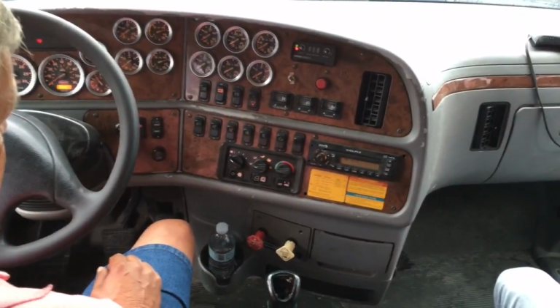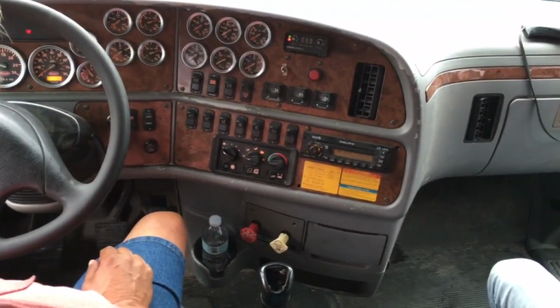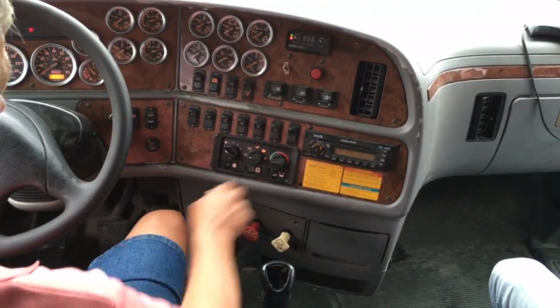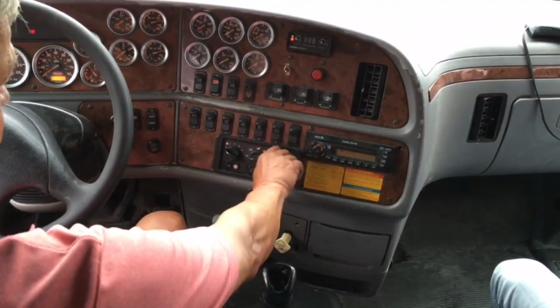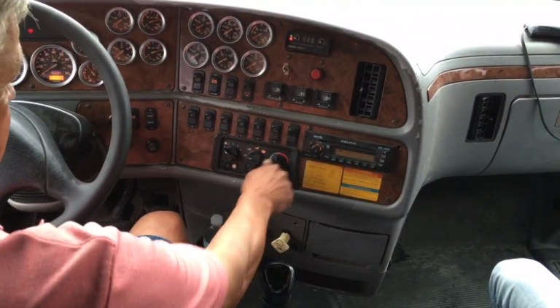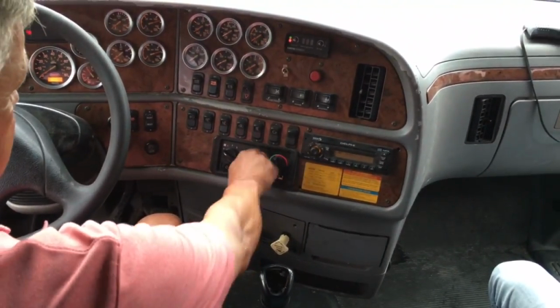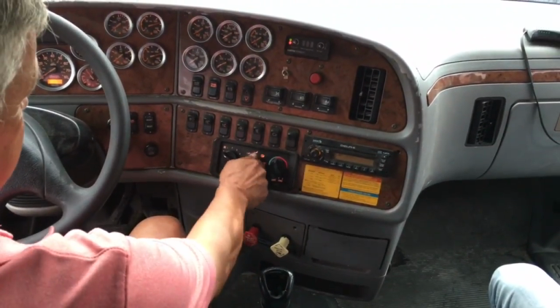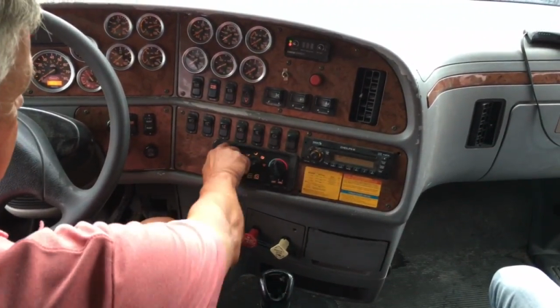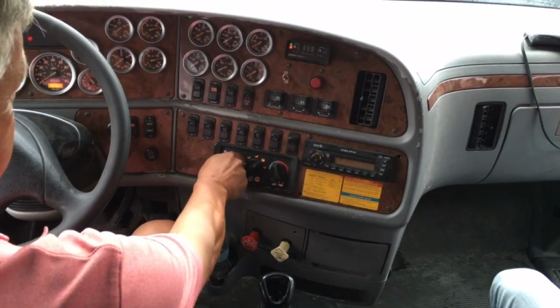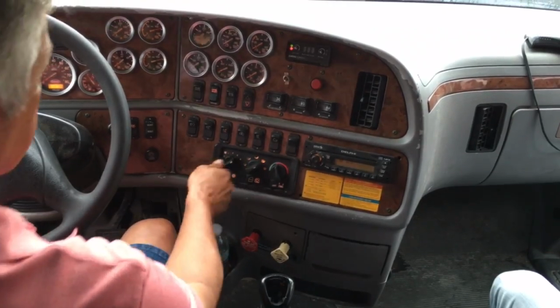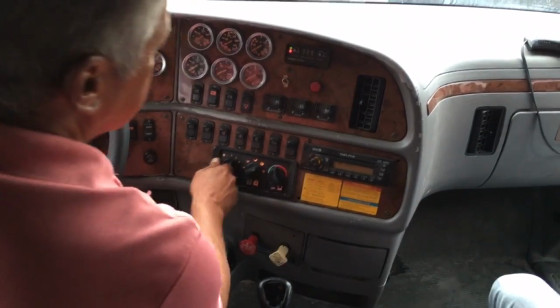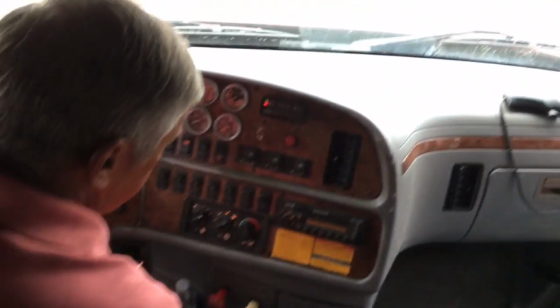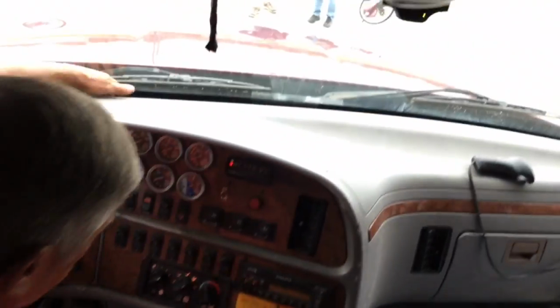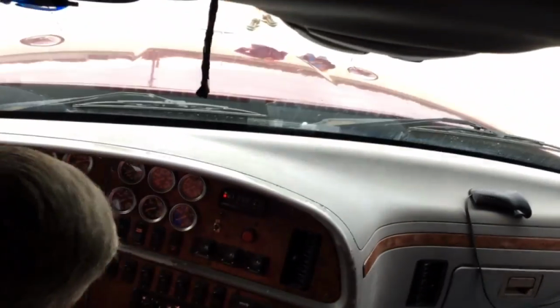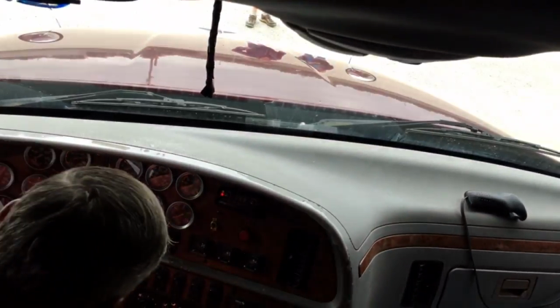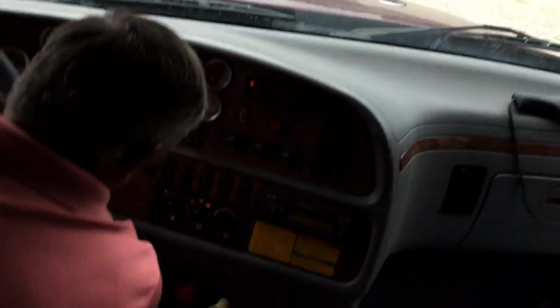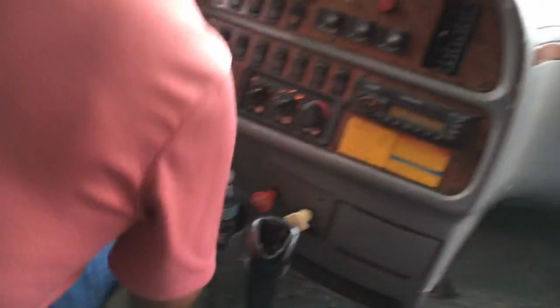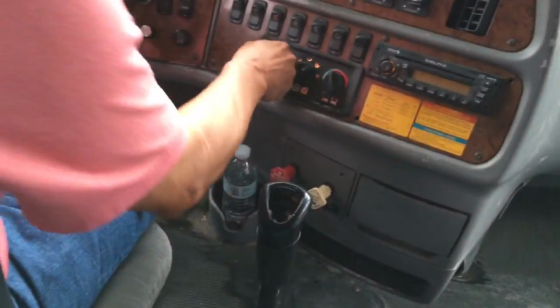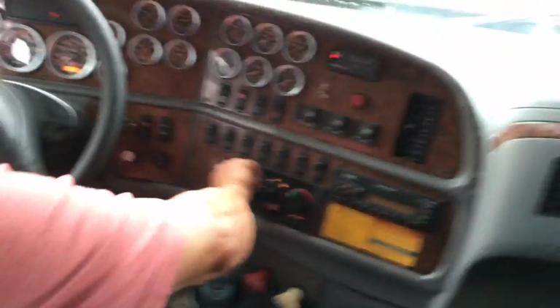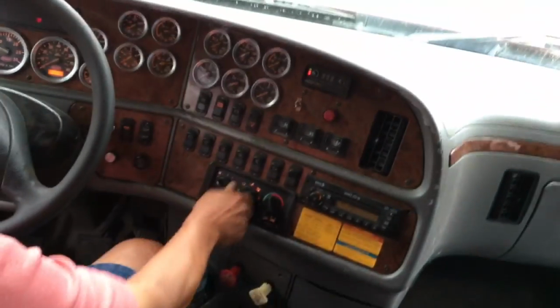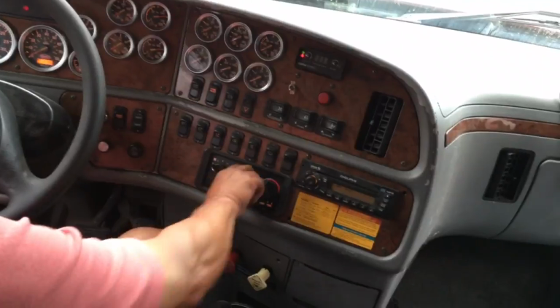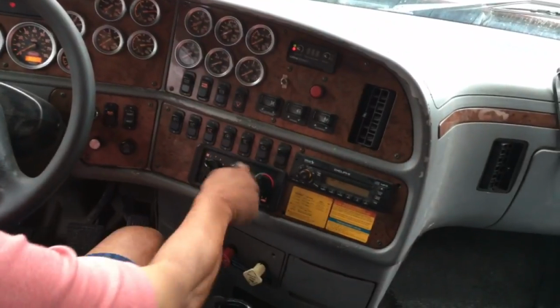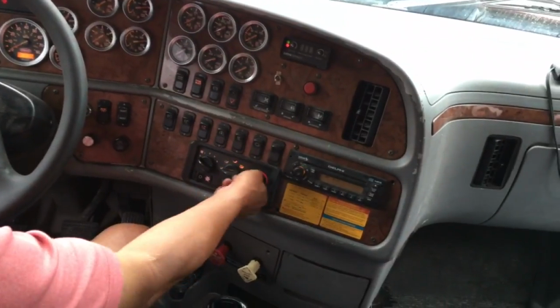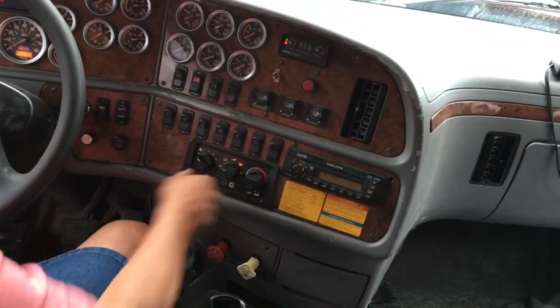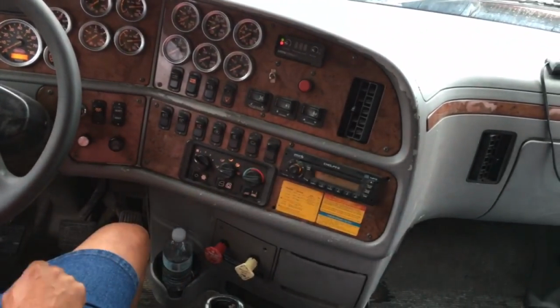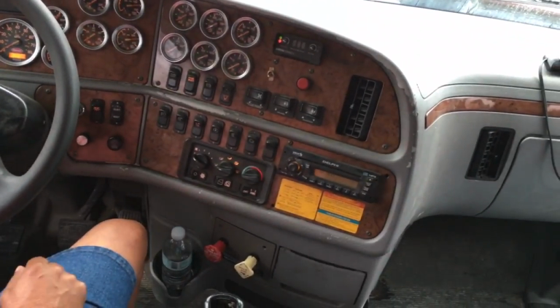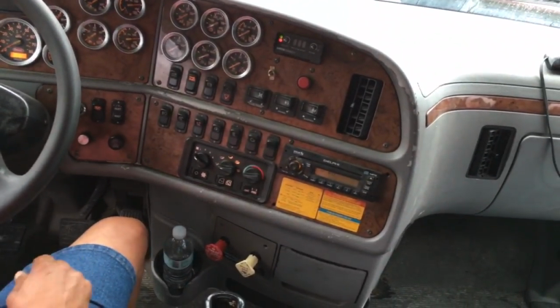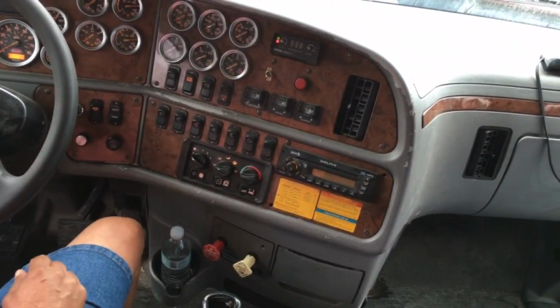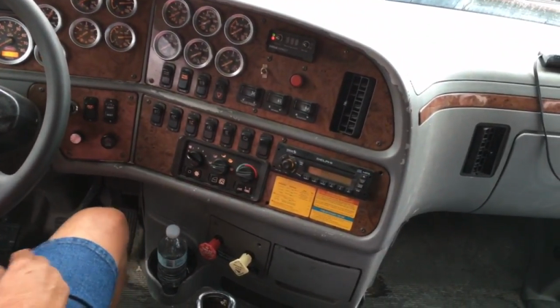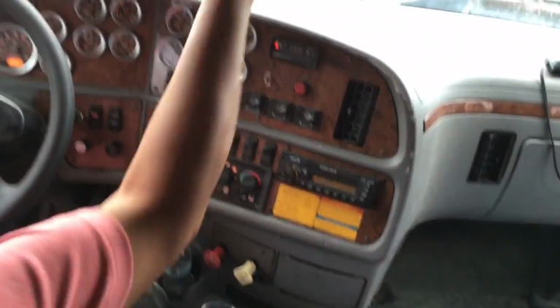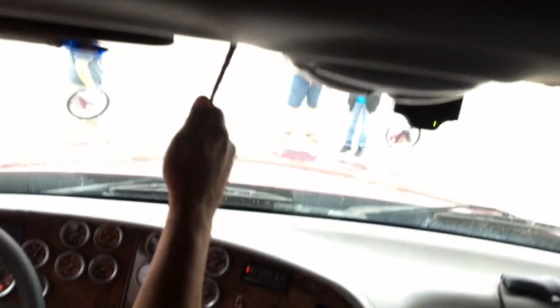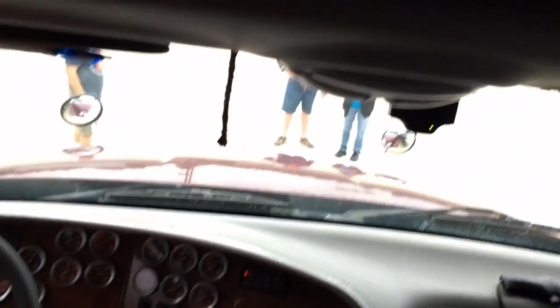I want to check my defrosters and heaters. It's working here, and it's working here. I can now turn those off. I have a city horn and a night horn.